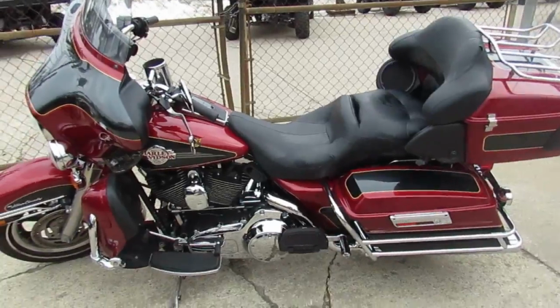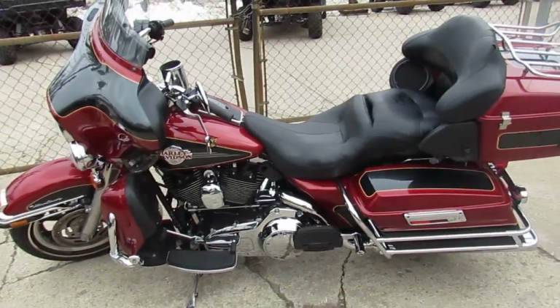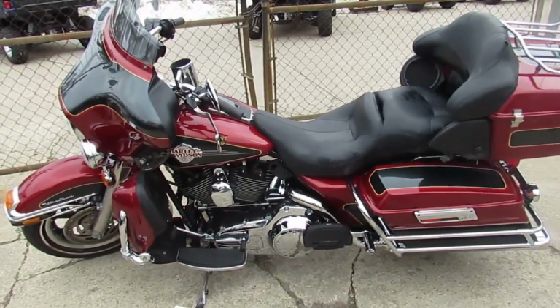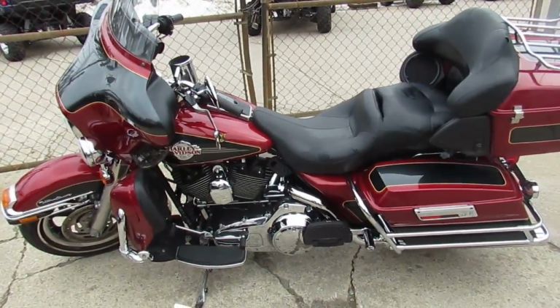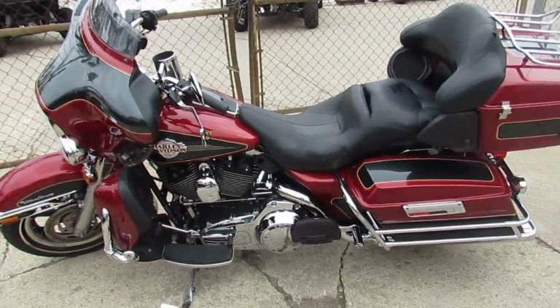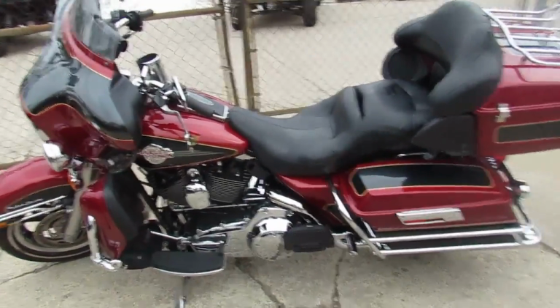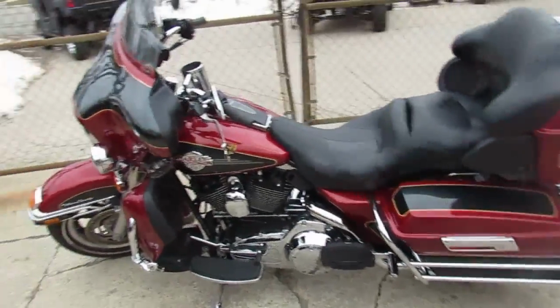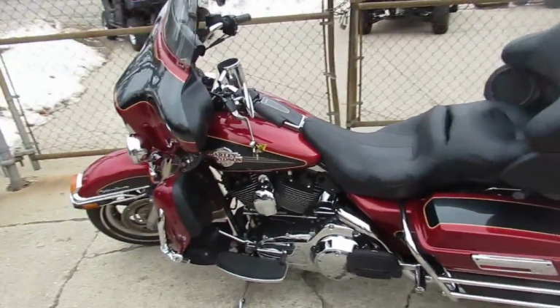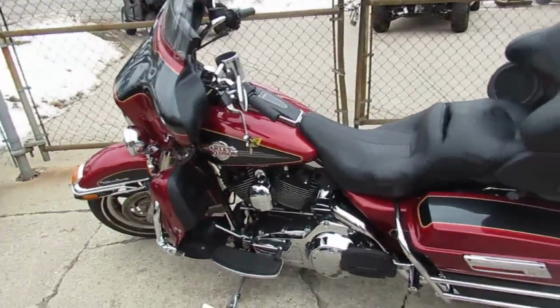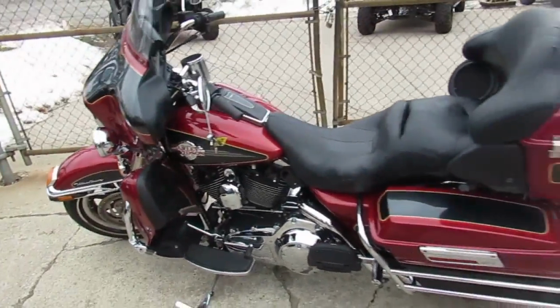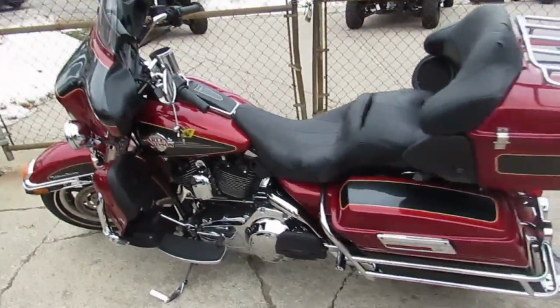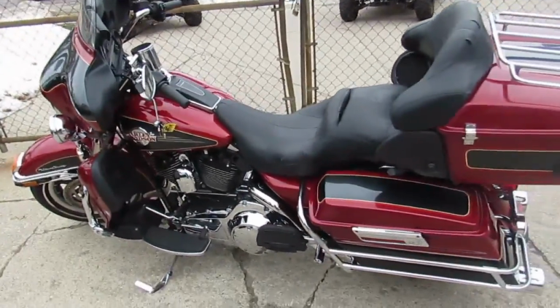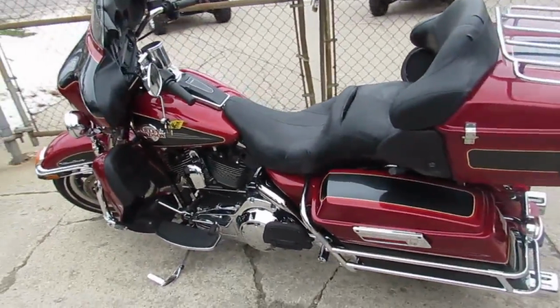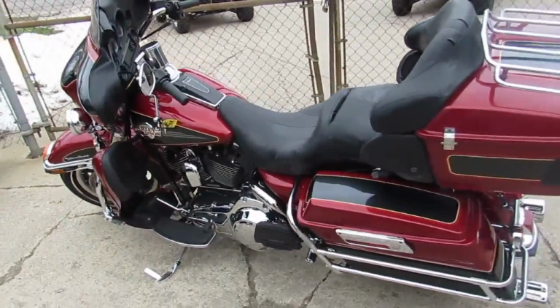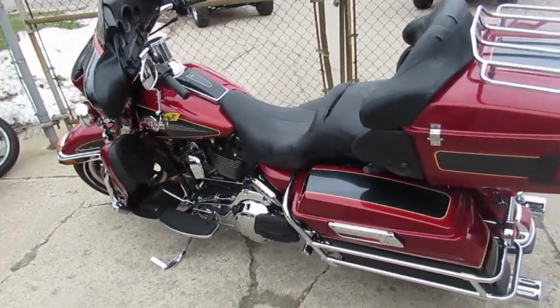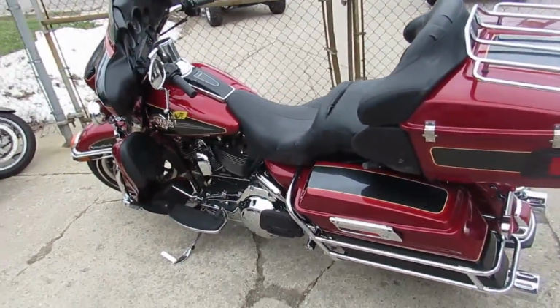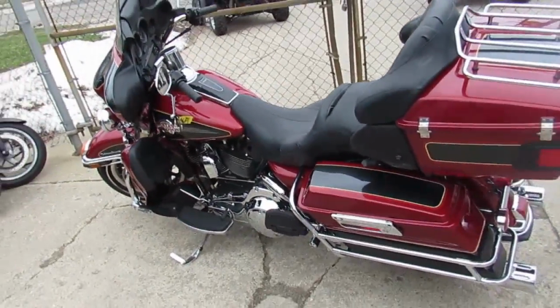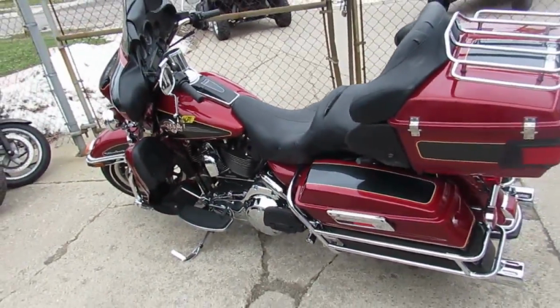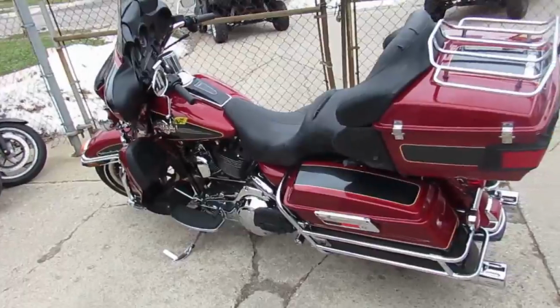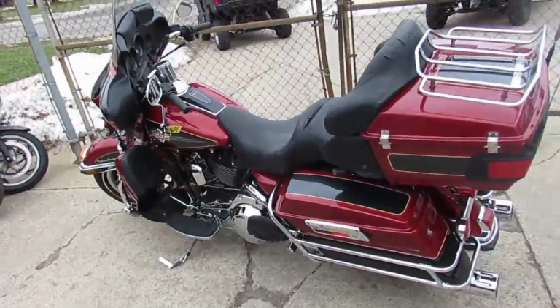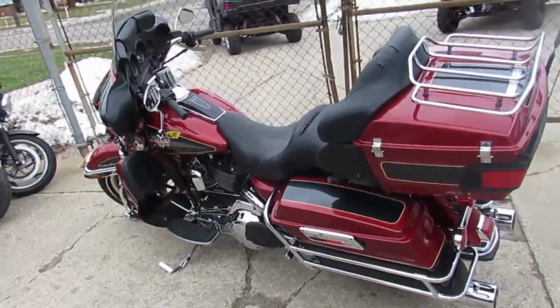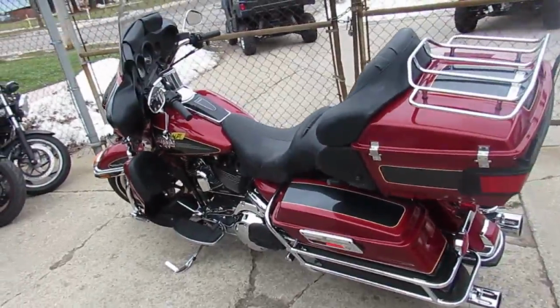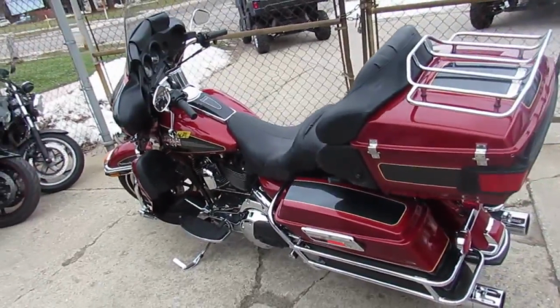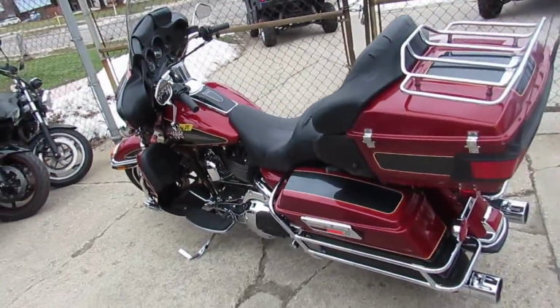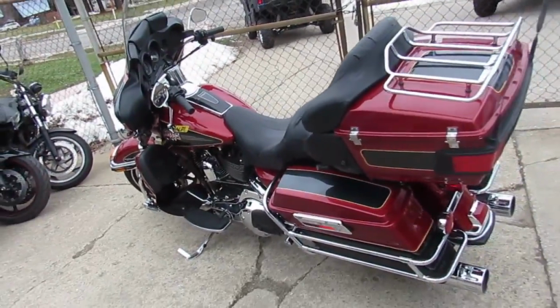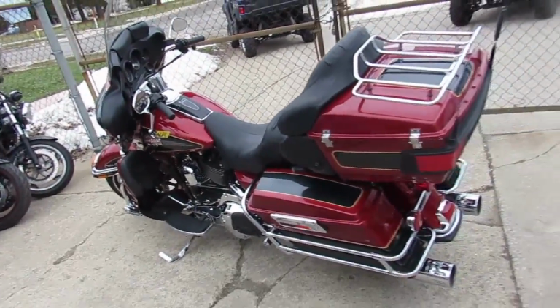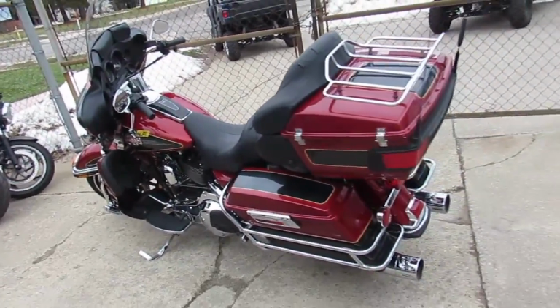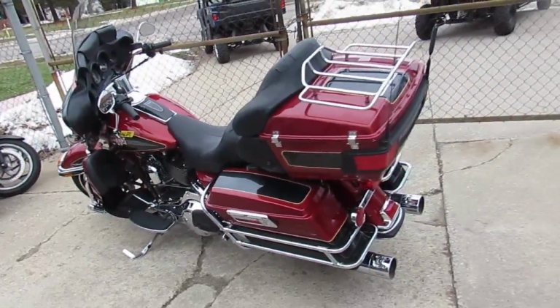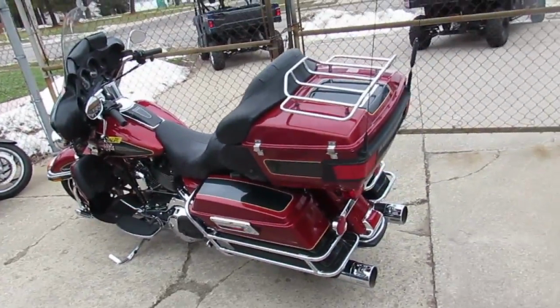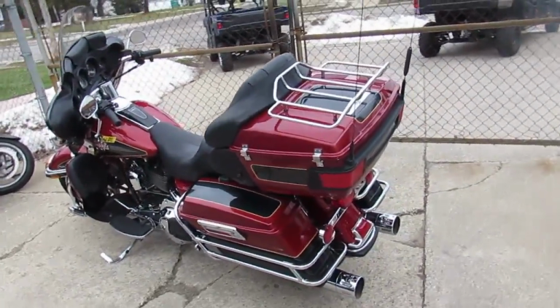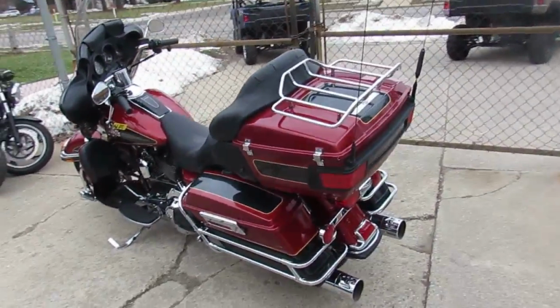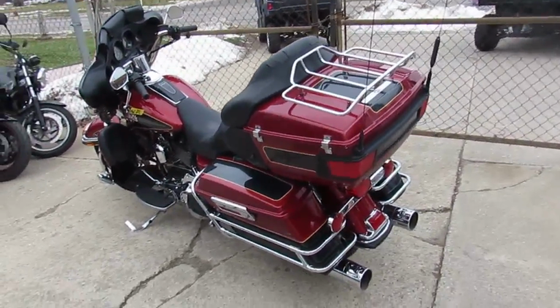Hey guys, it's ApprovalPowerSports.com here. We've got over 250 used Harley-Davidsons for sale in our showroom. I'm going to show you one here today.